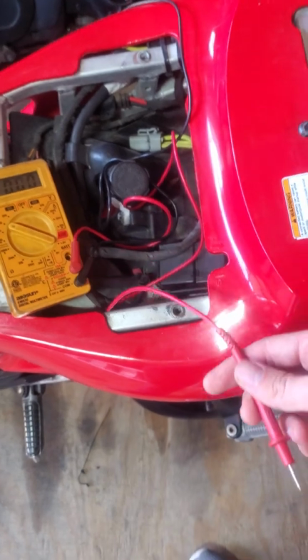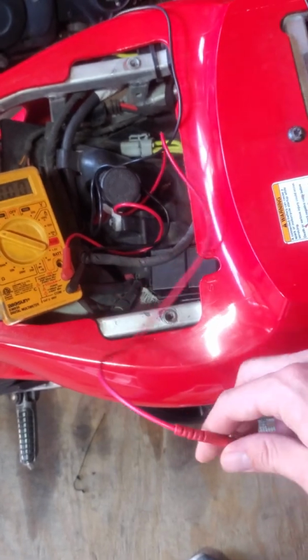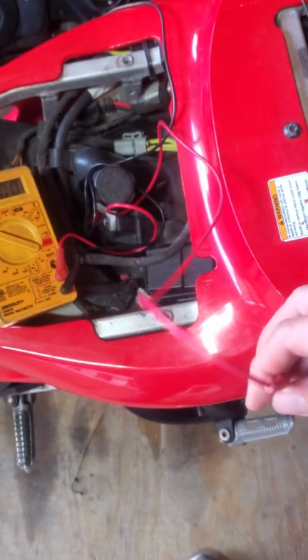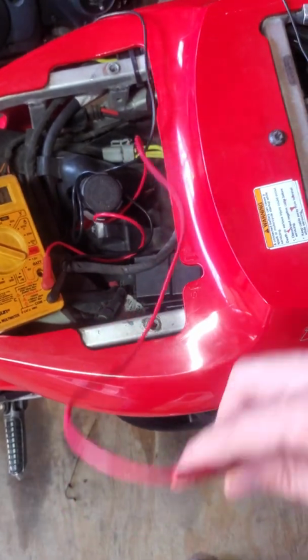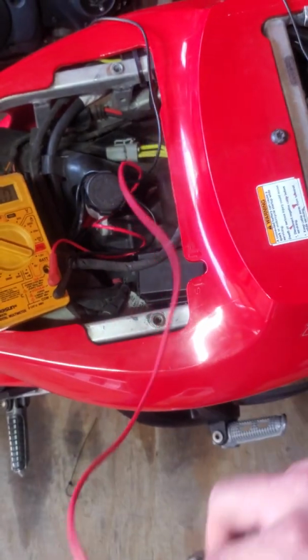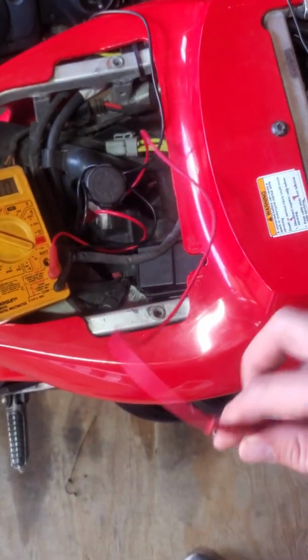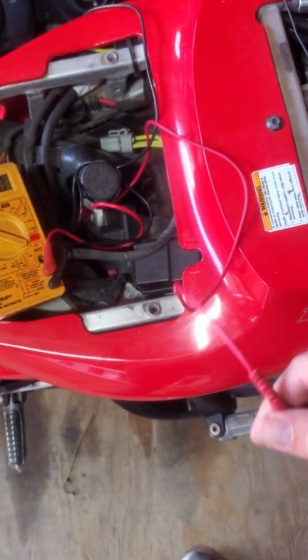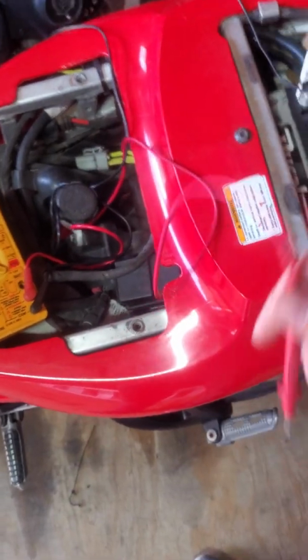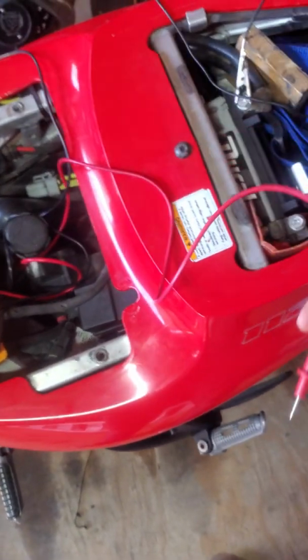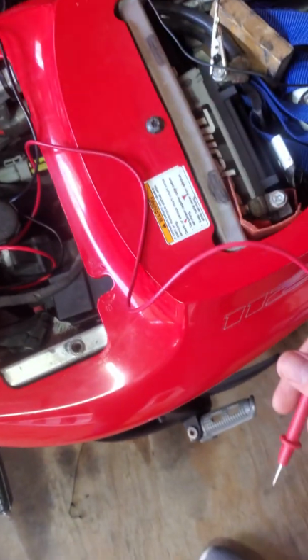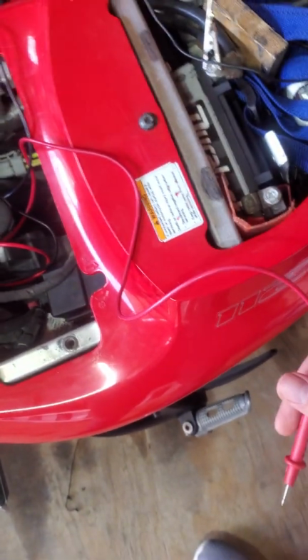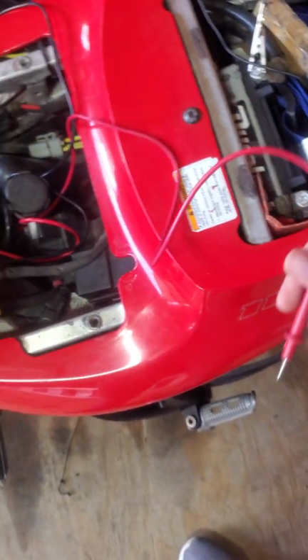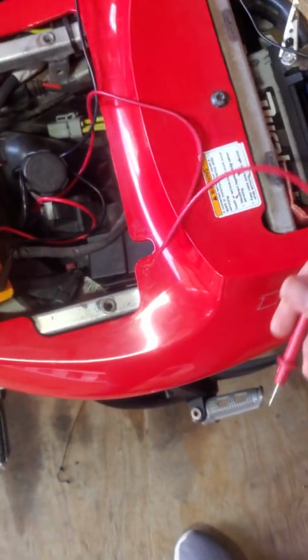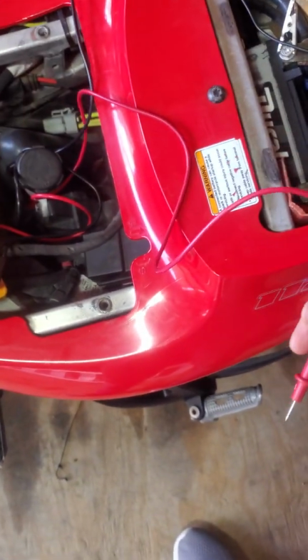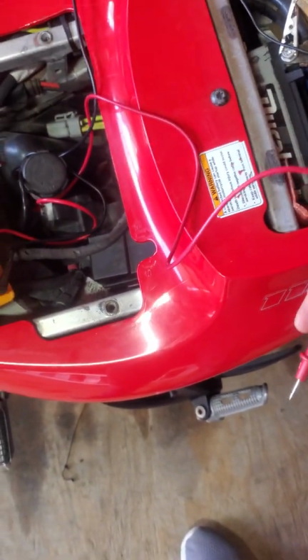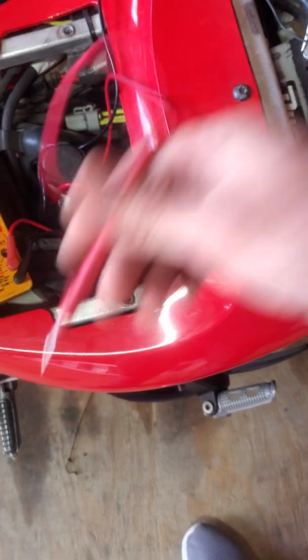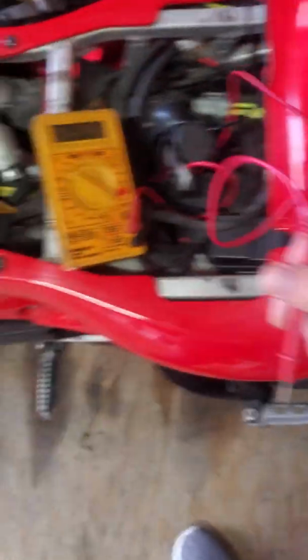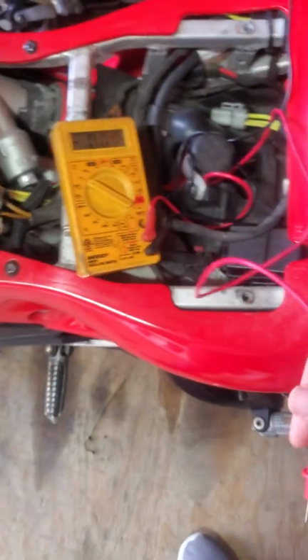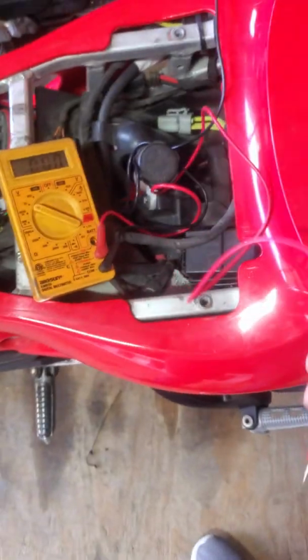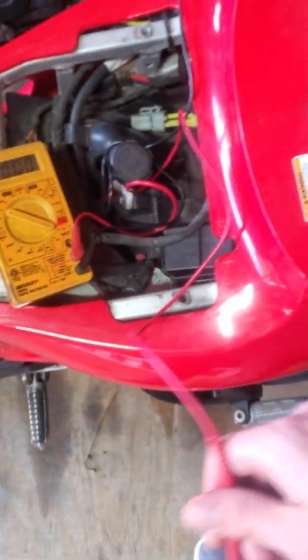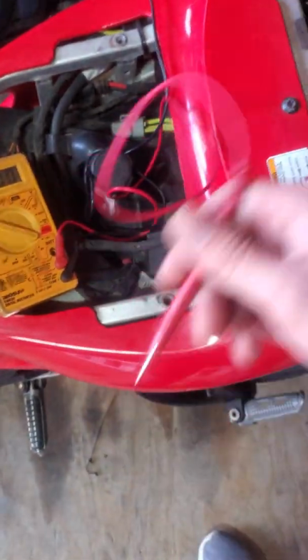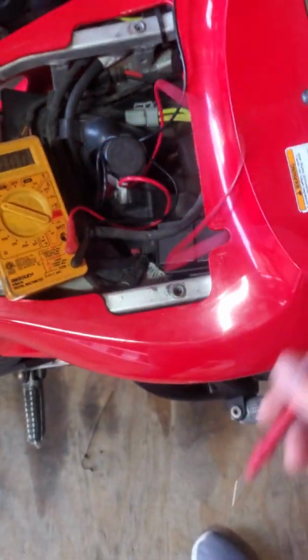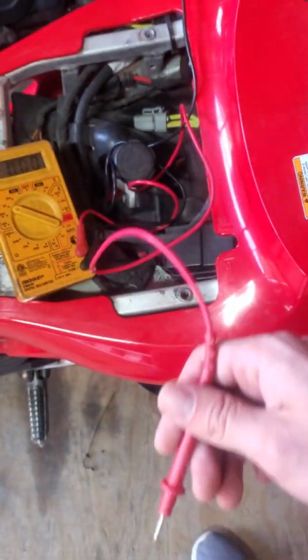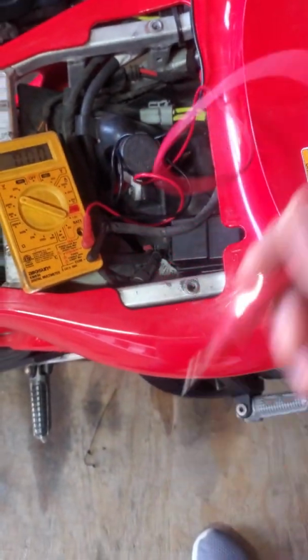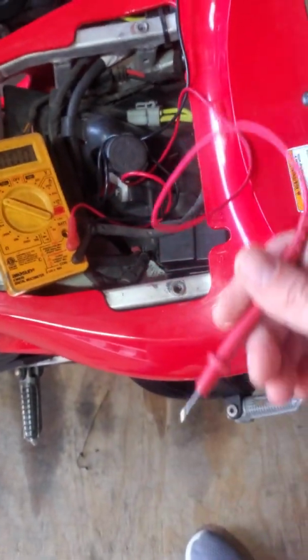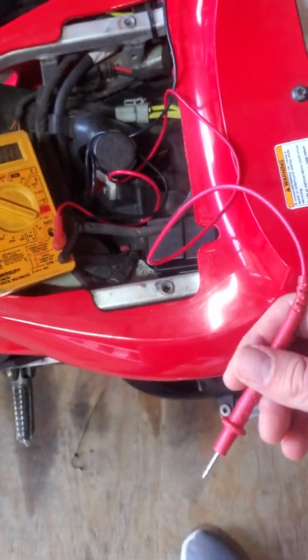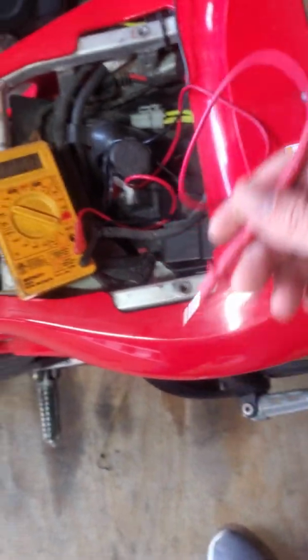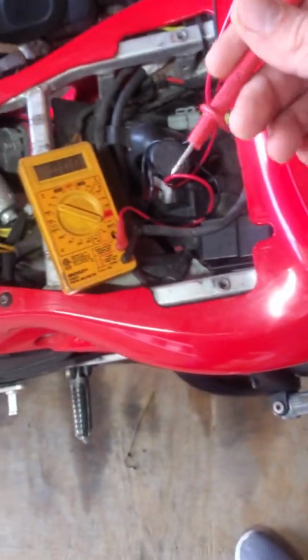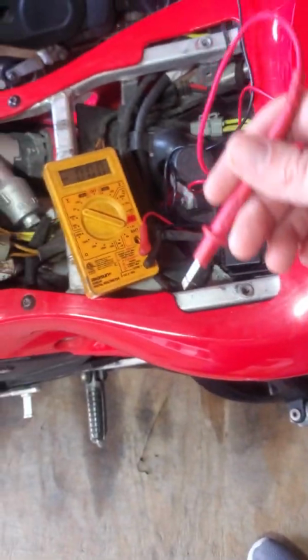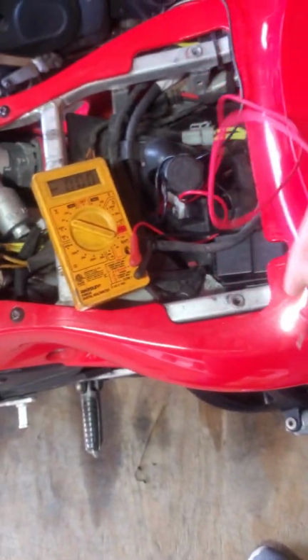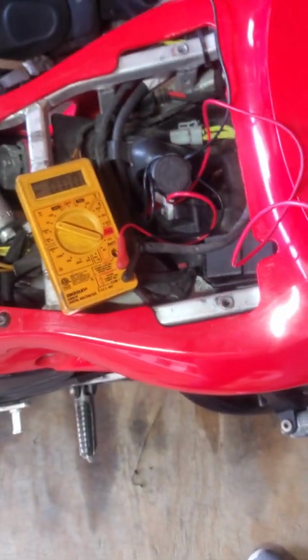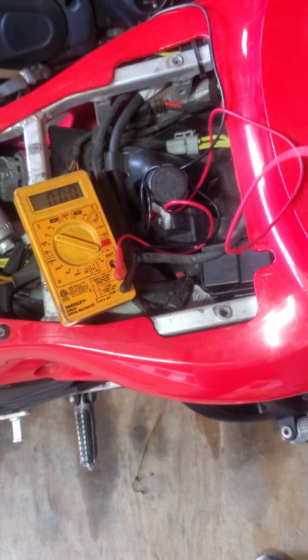With a bad stator, bump starting really doesn't help because you can't generate electricity once it starts — it just dies again. But if it's a dead battery, bump starting can work, because once the bike gets going the stator supplies electricity until you turn it off.